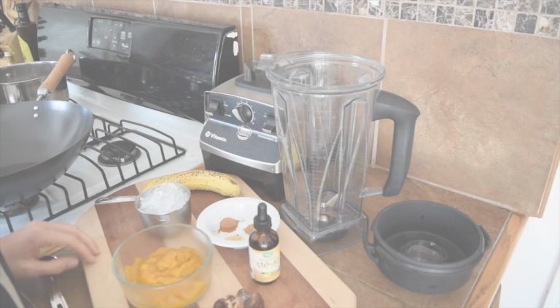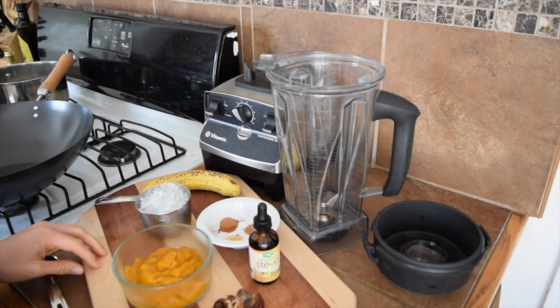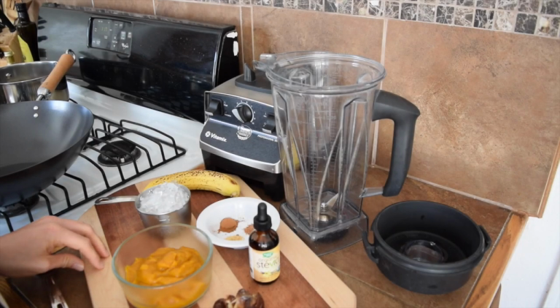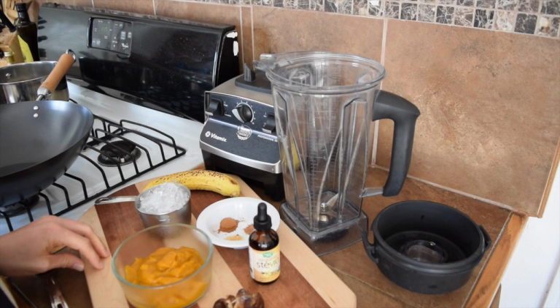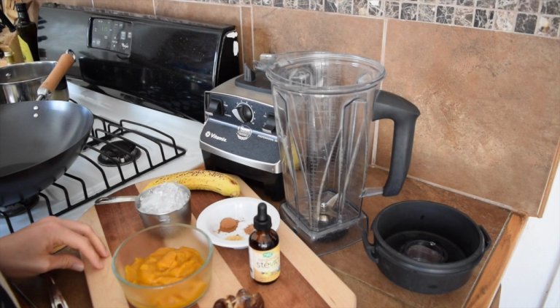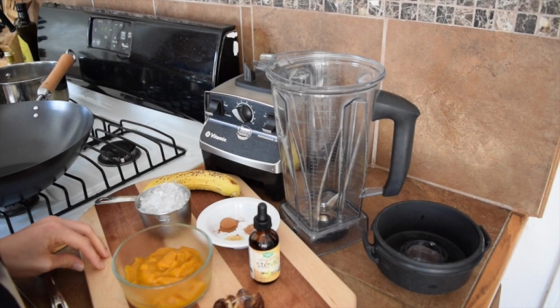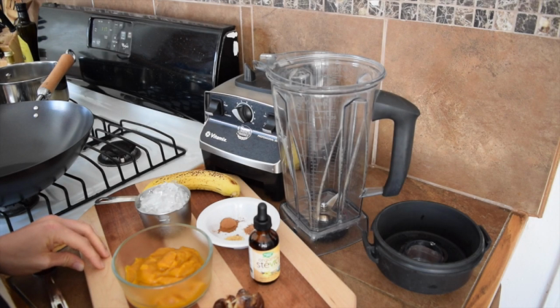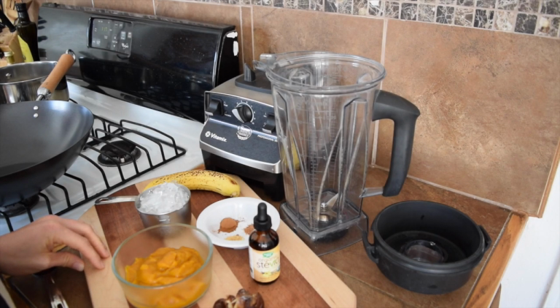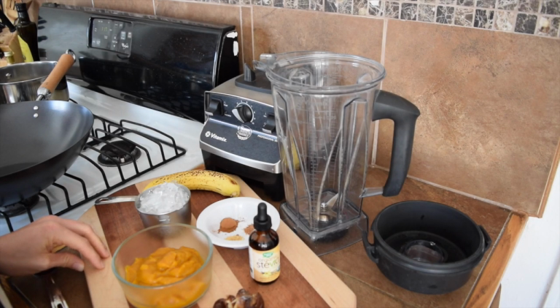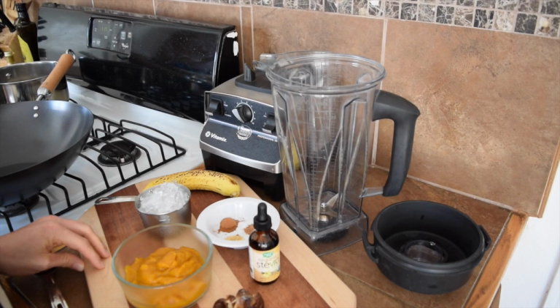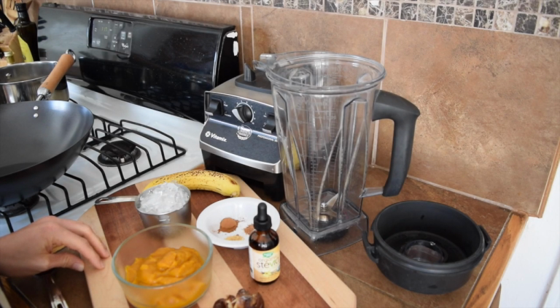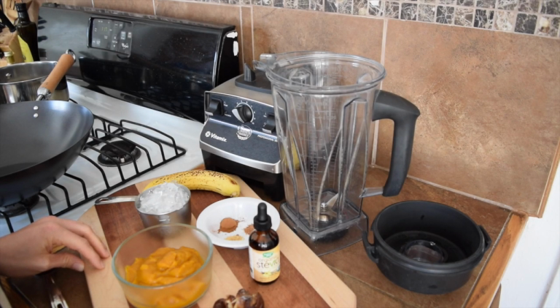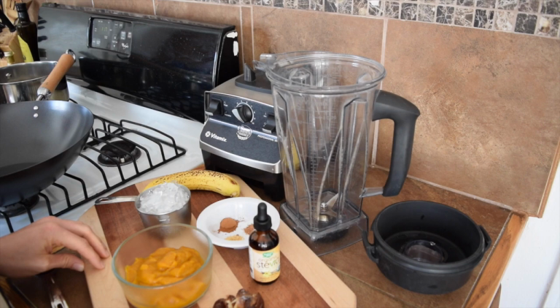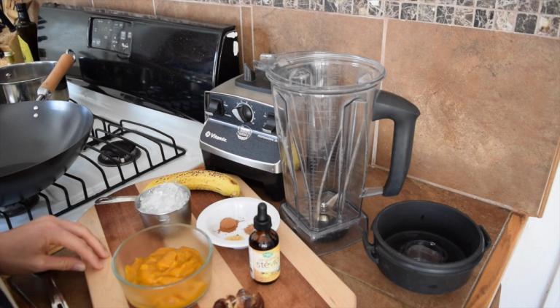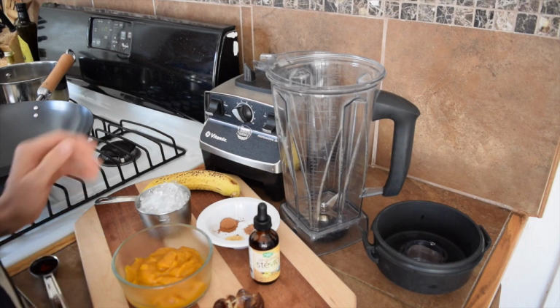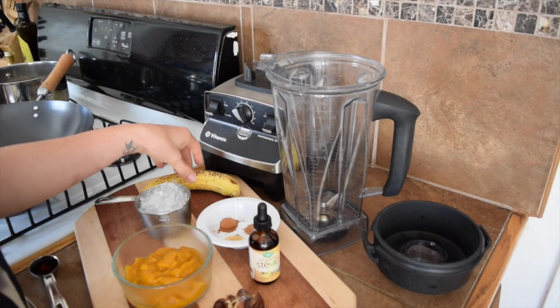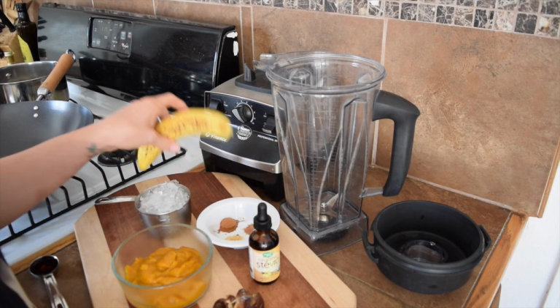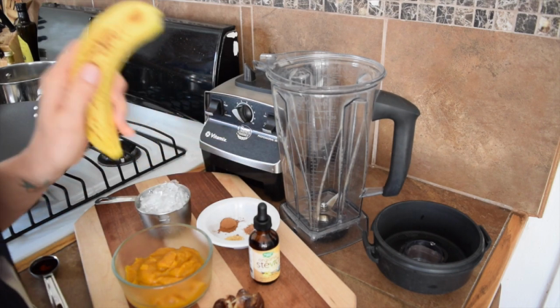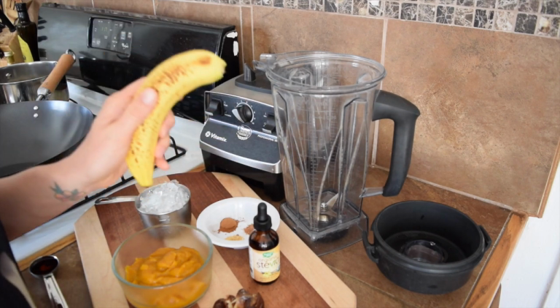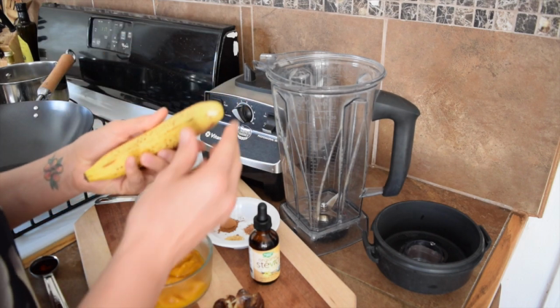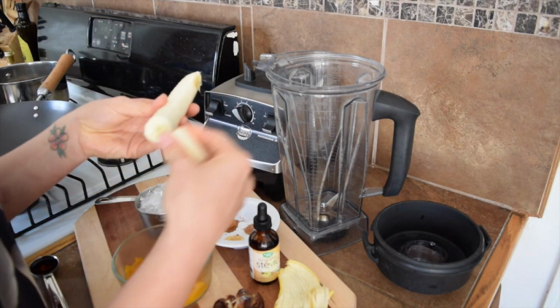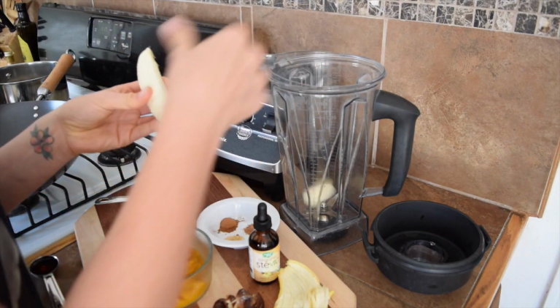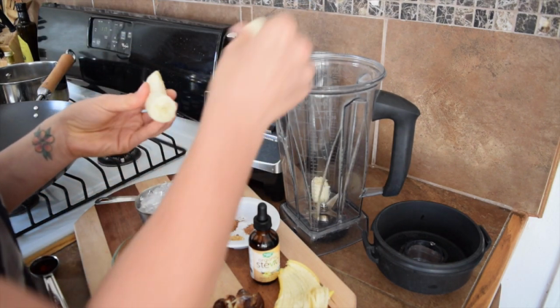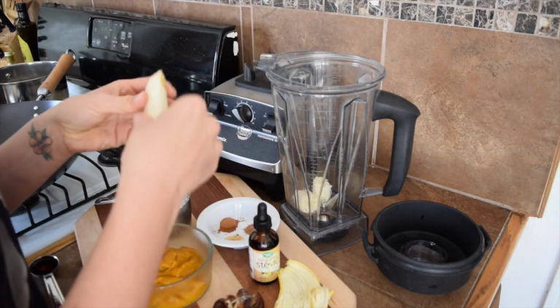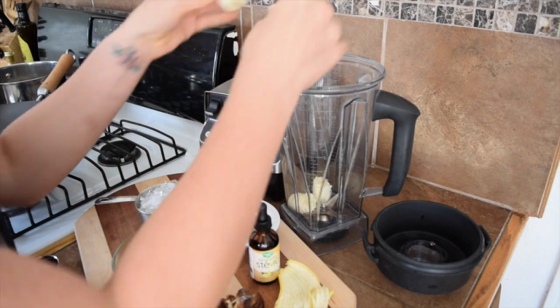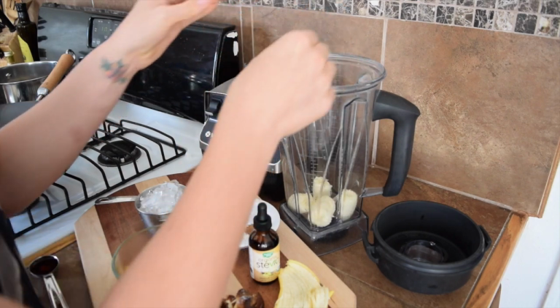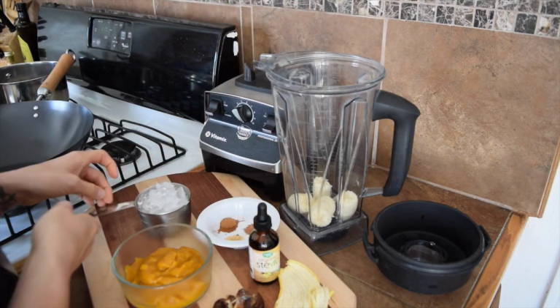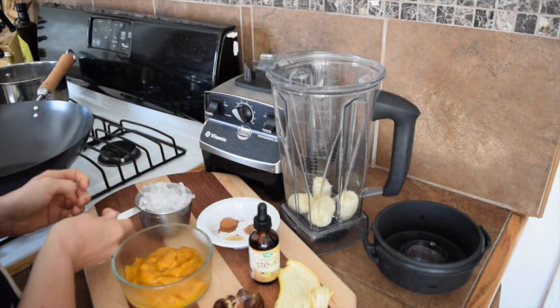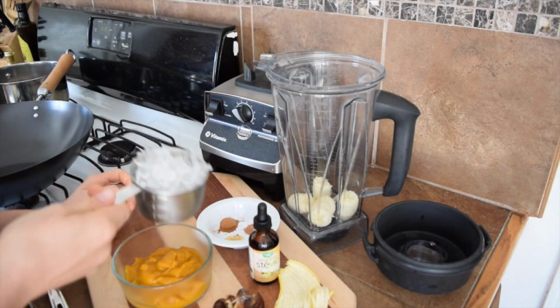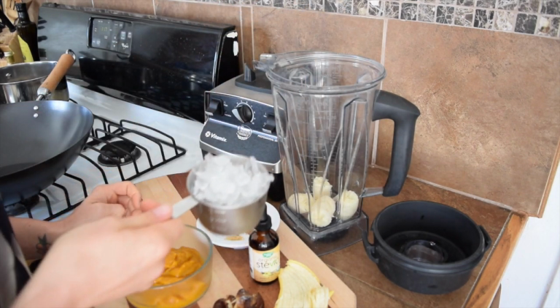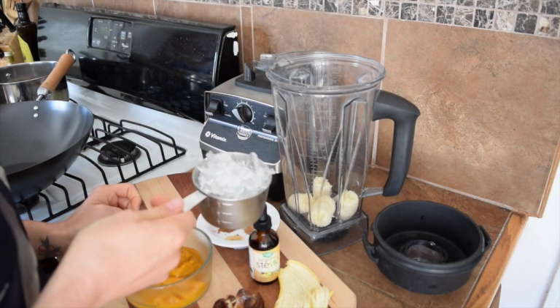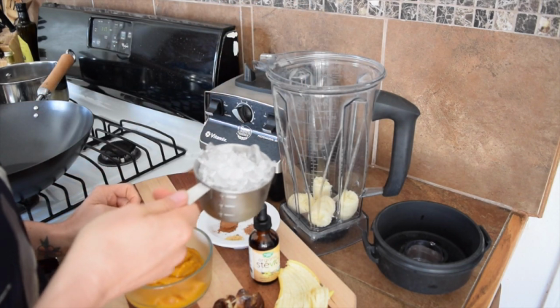Hello and welcome to another video. Today we're going to make a super simple delicious pumpkin spice smoothie. To get started, we're going to need one ripe banana — go ahead and add in your banana — and one cup of ice.